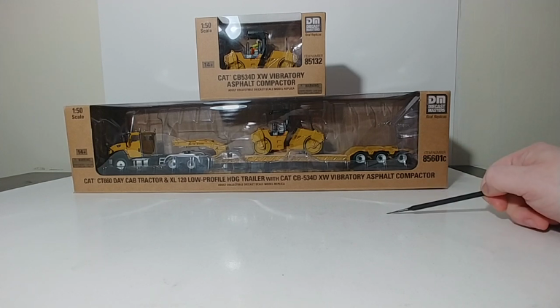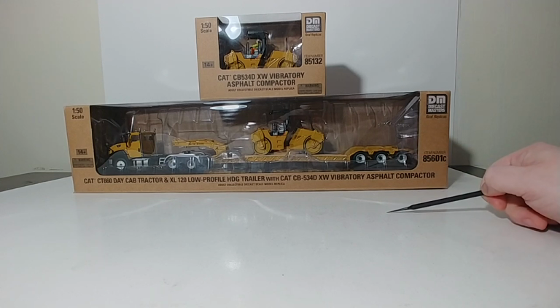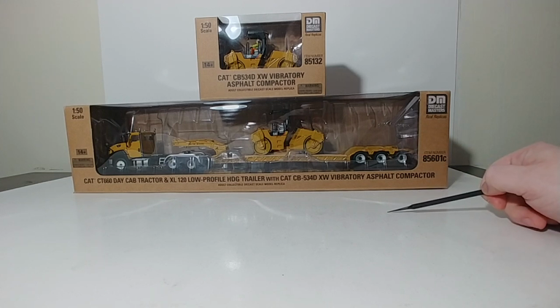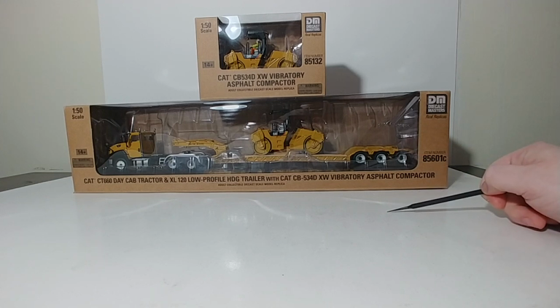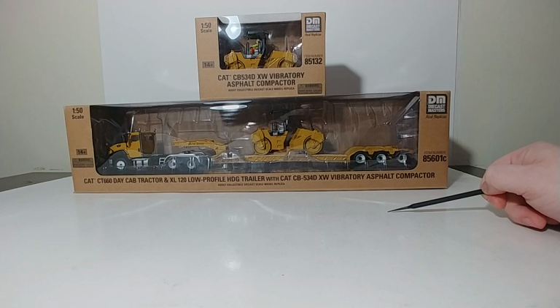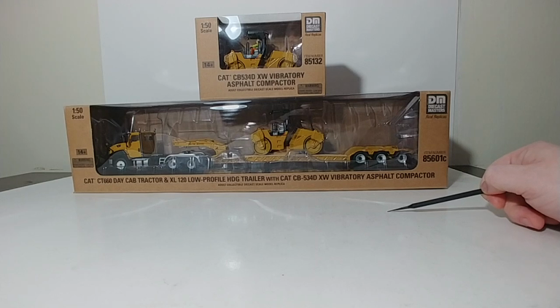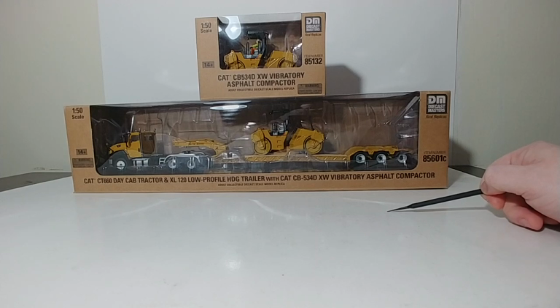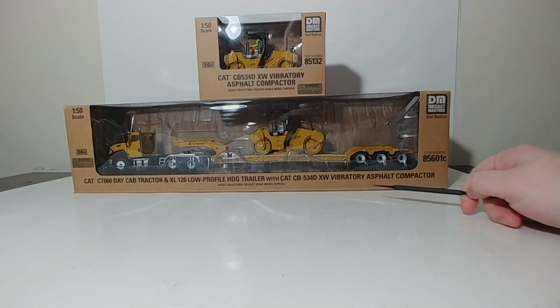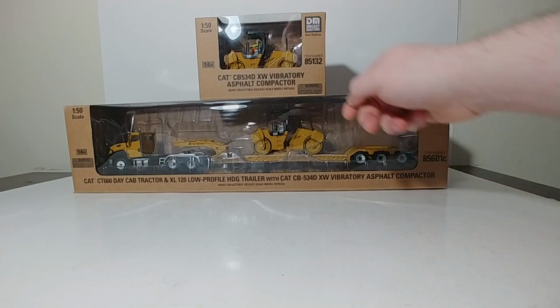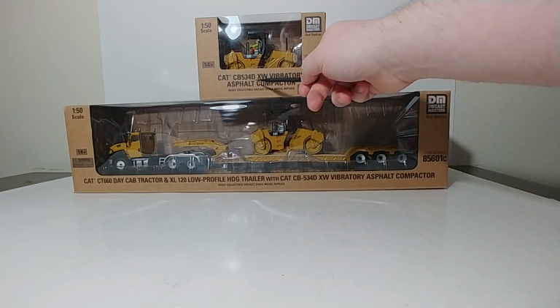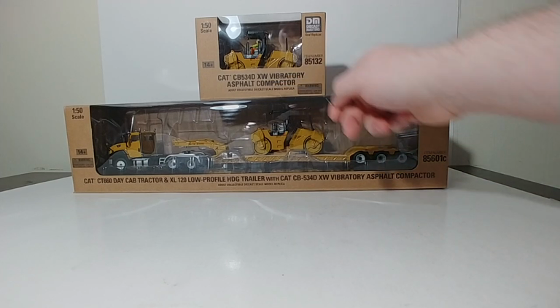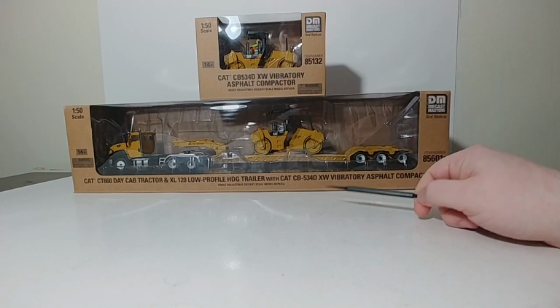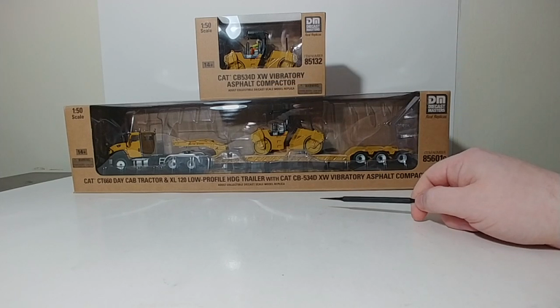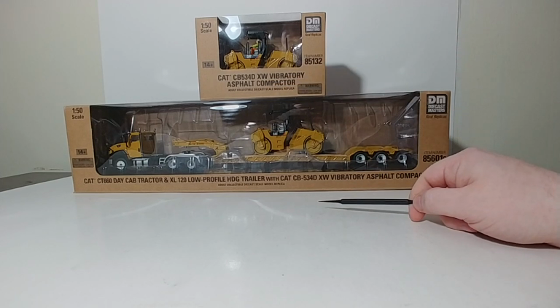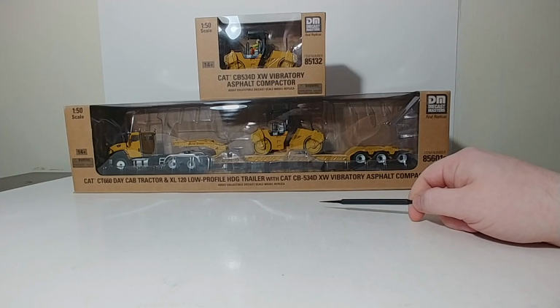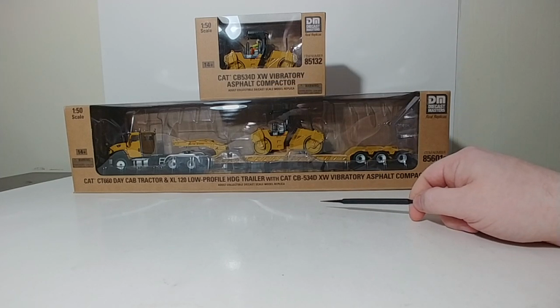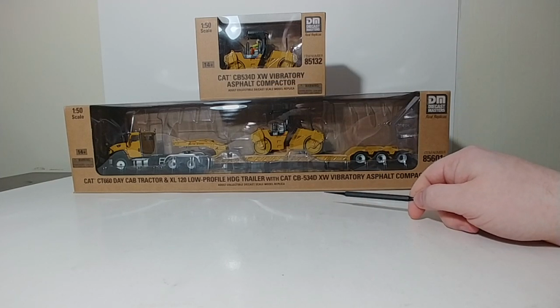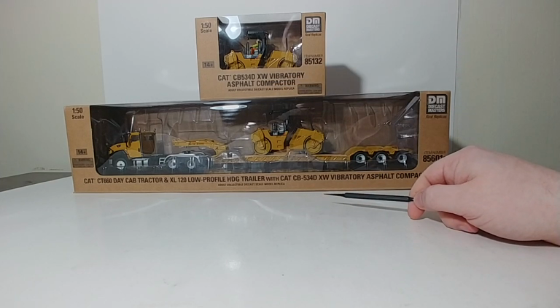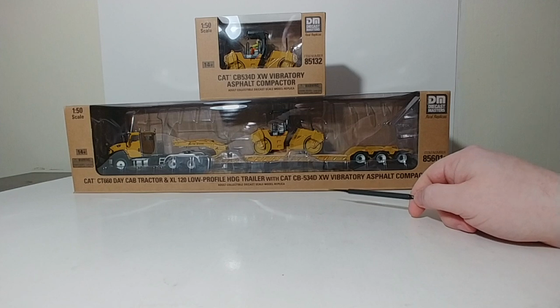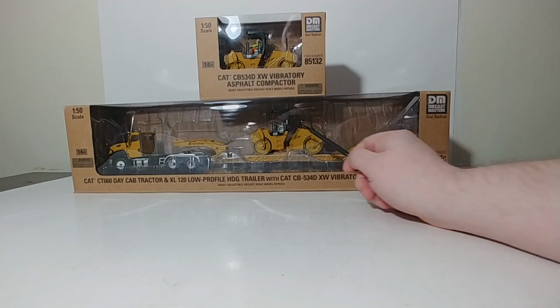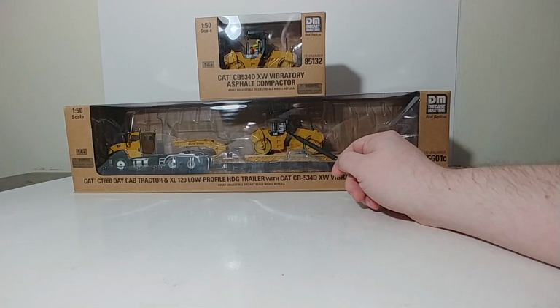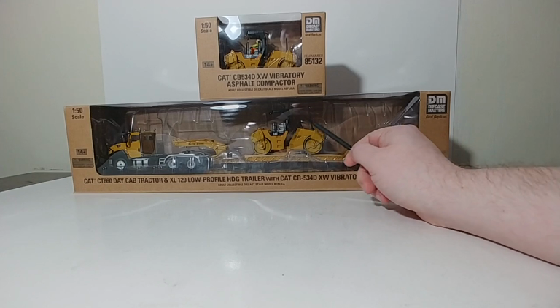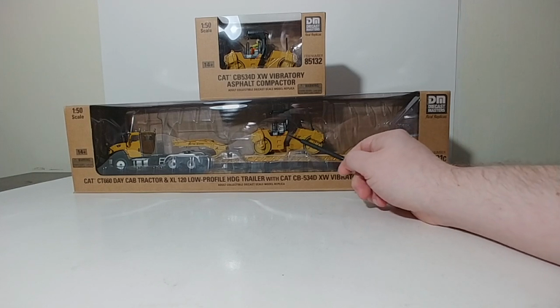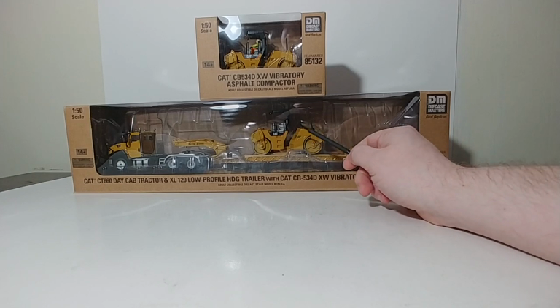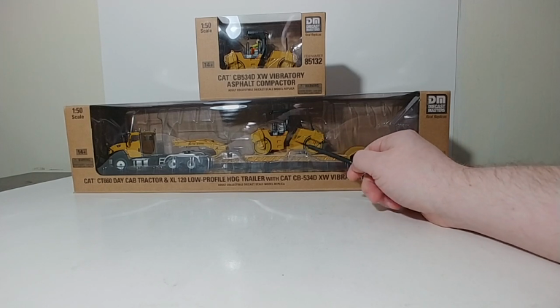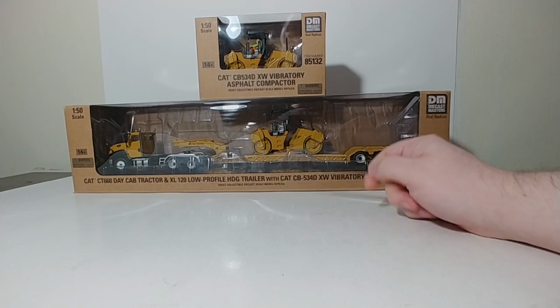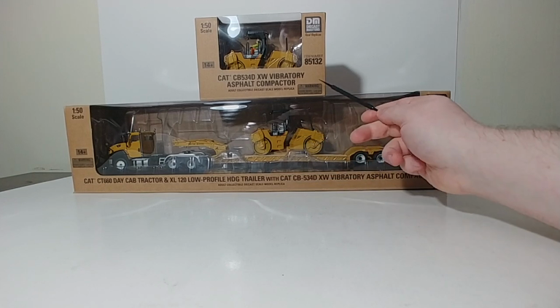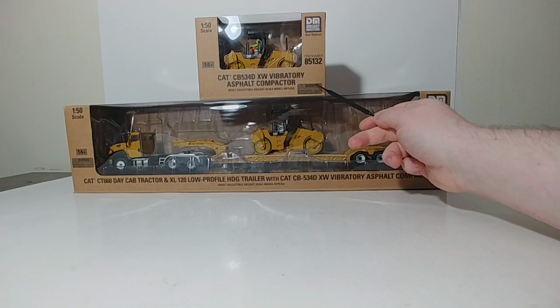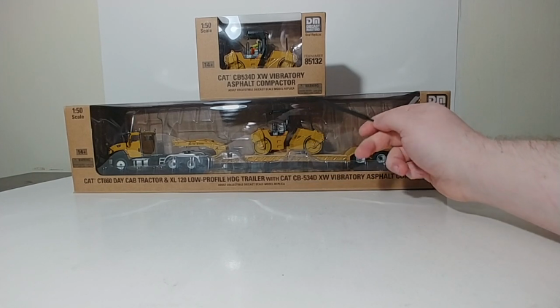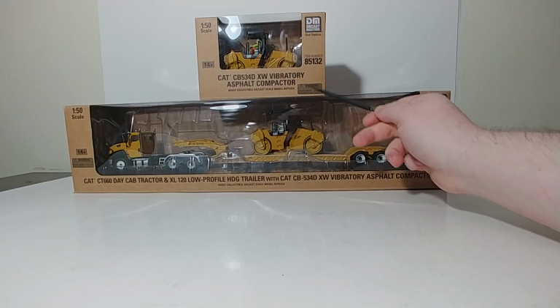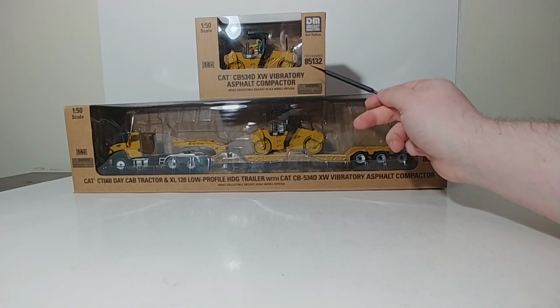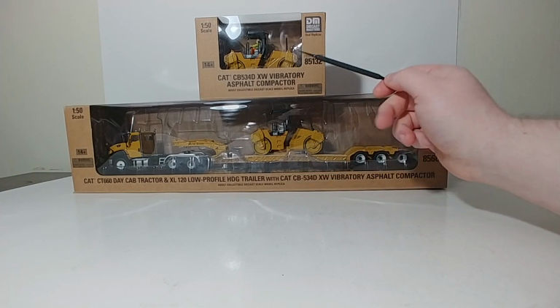We'll also be taking a look at the CAT CB534DXW Vibratory Asphalt Compactor, which is essentially the same thing, but you can also buy it by itself.